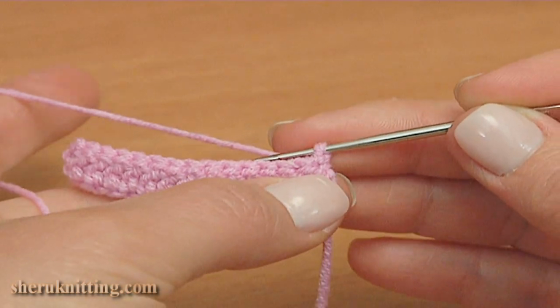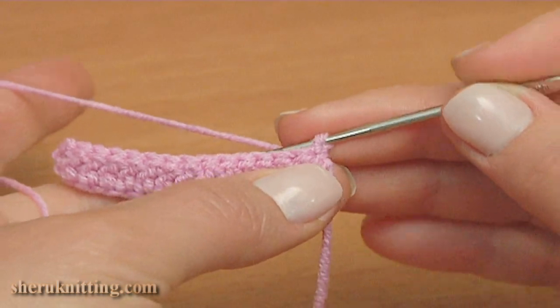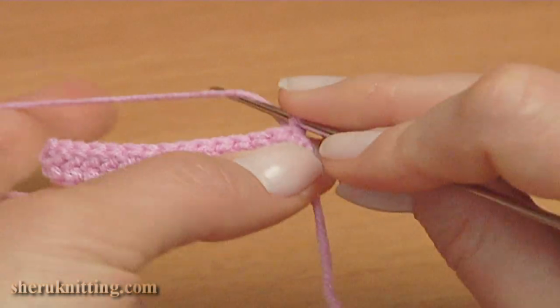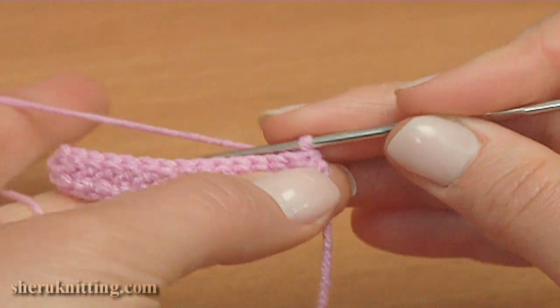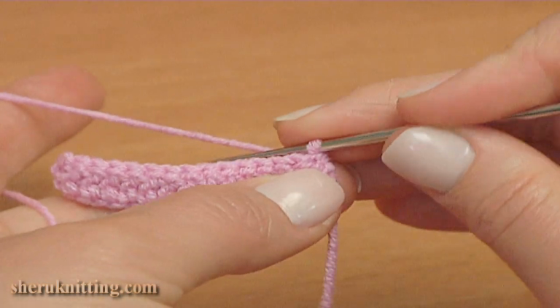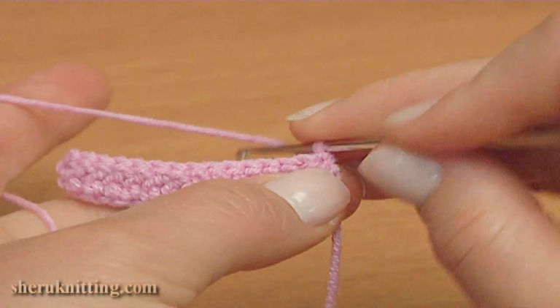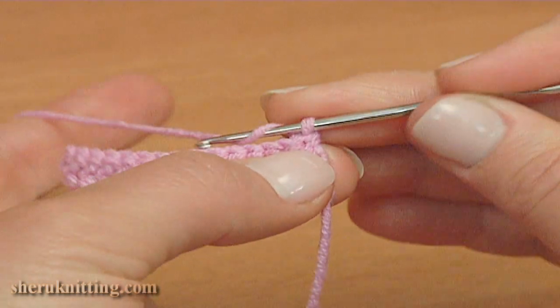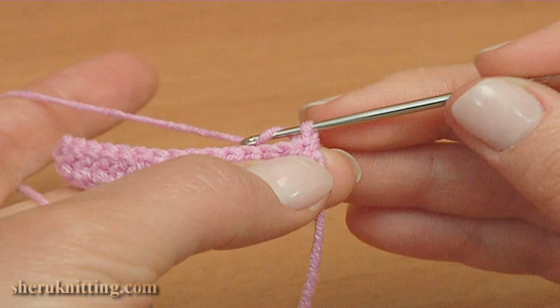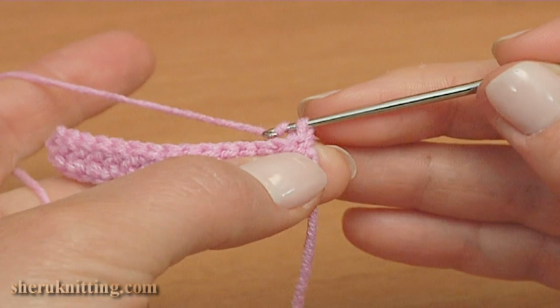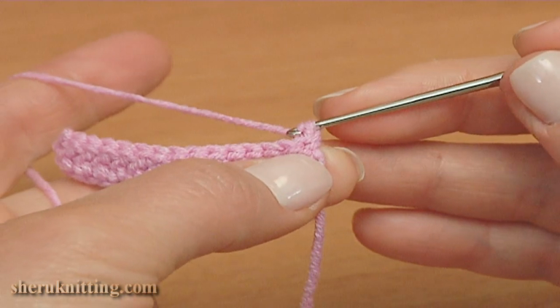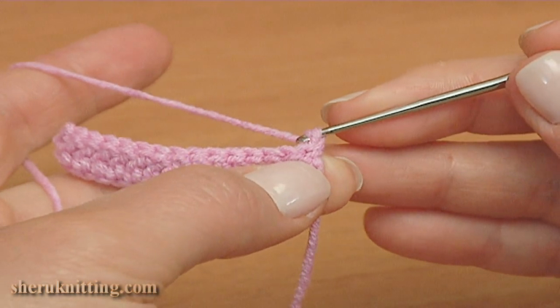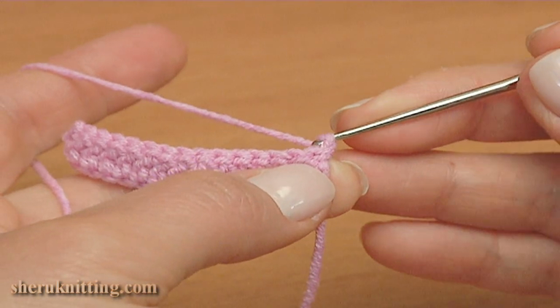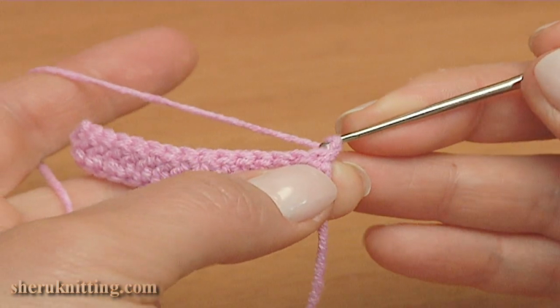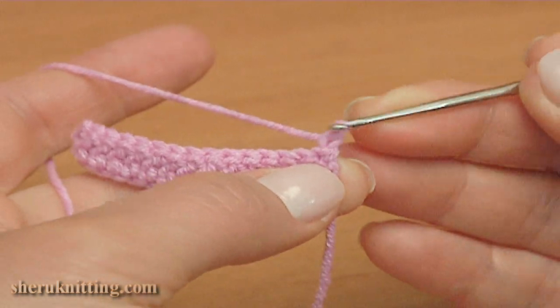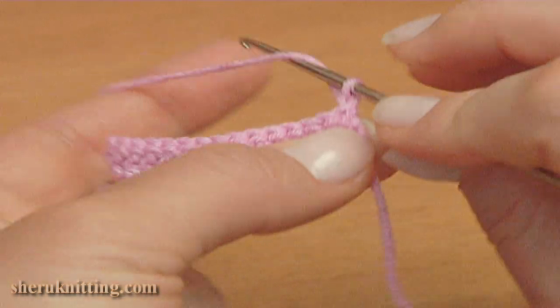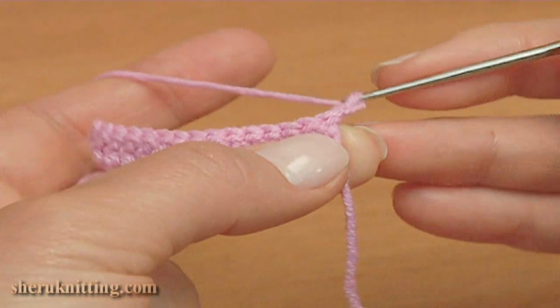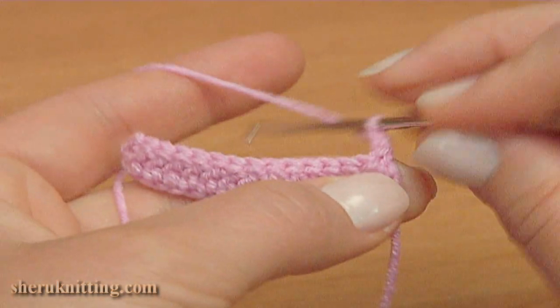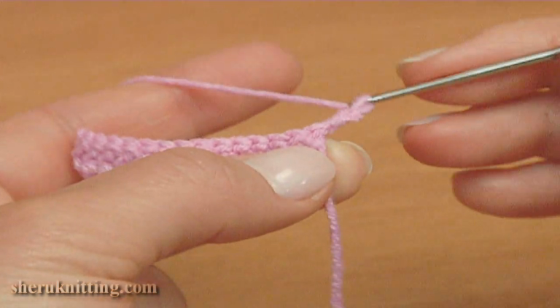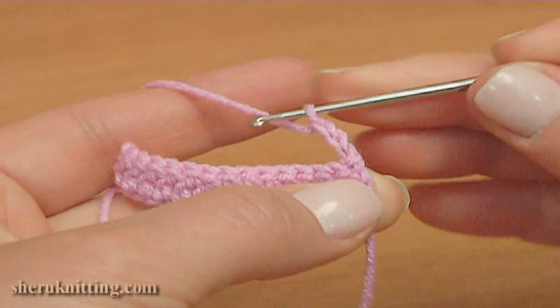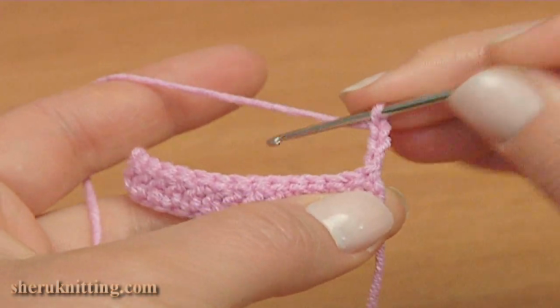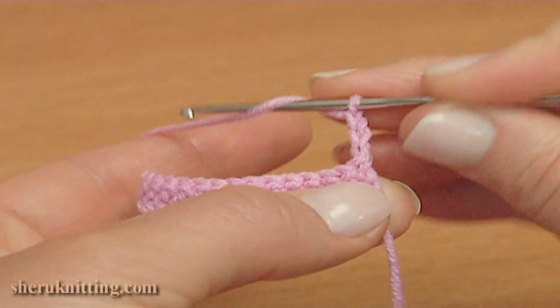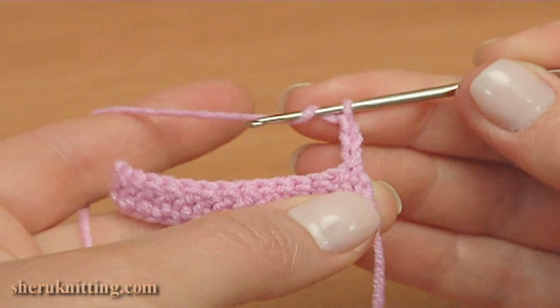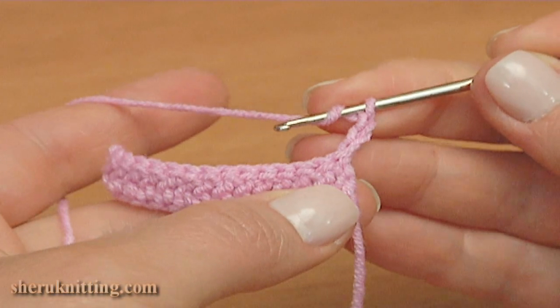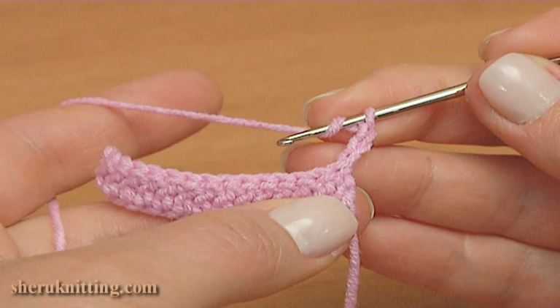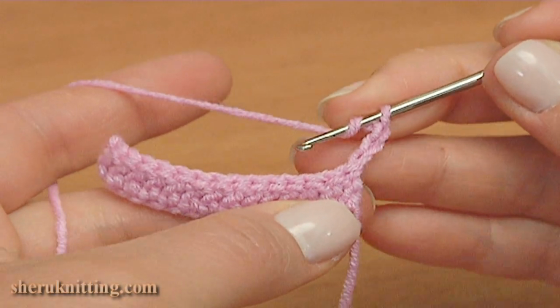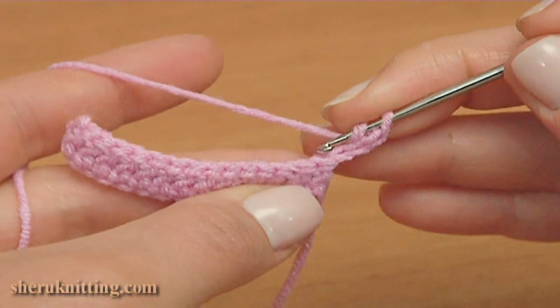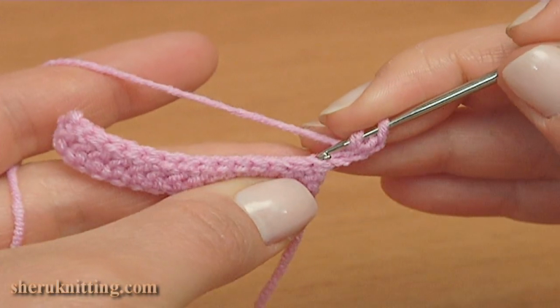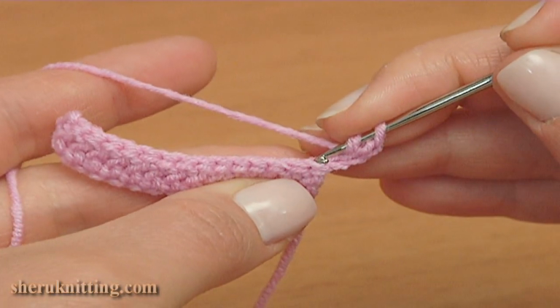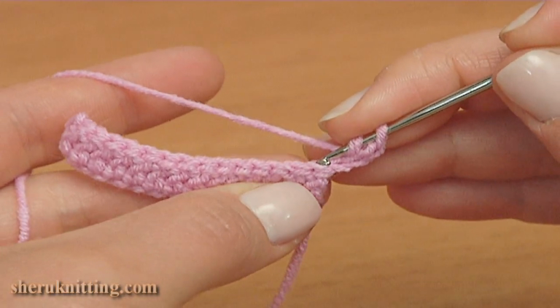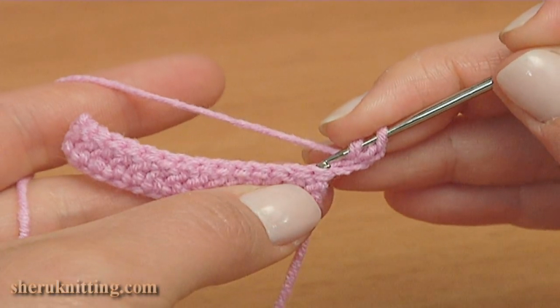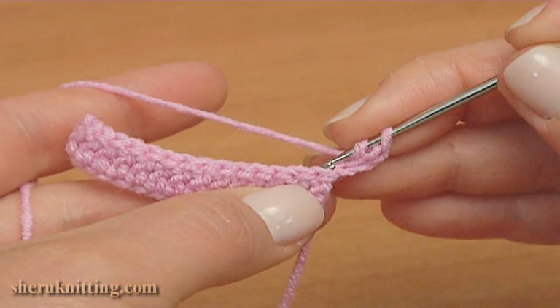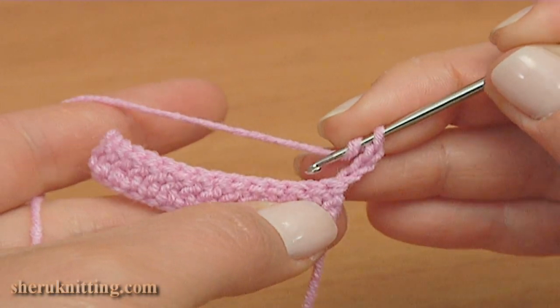Make chain 3 to bring up the yarn: 1, 2, 3. Make double crochet into the 2nd stitch, skip the next stitch and double crochet into the 2nd stitch.